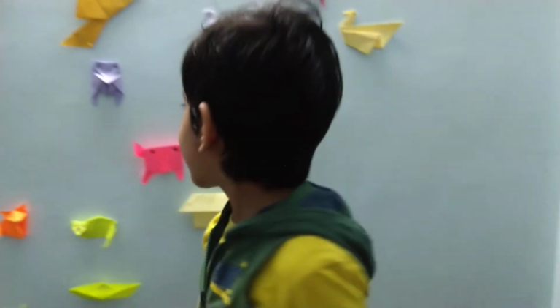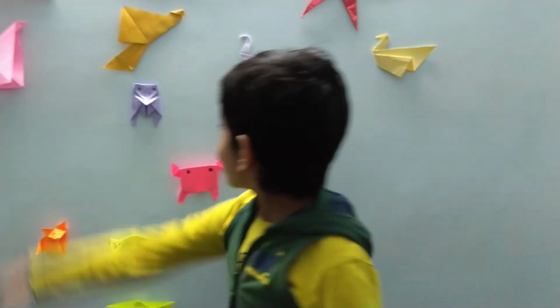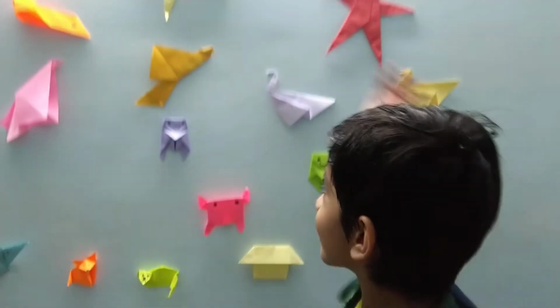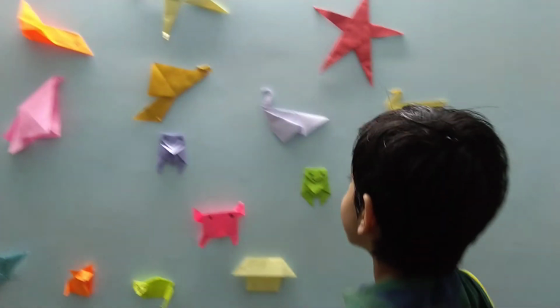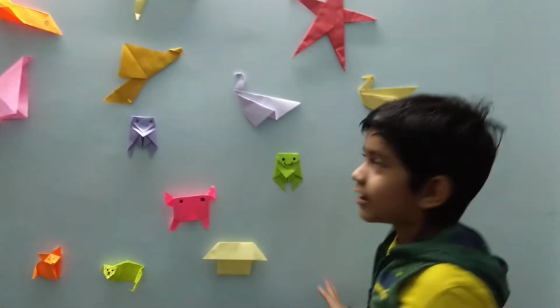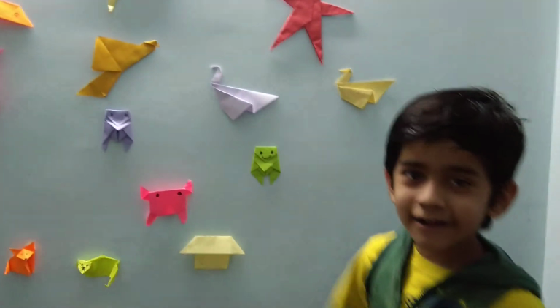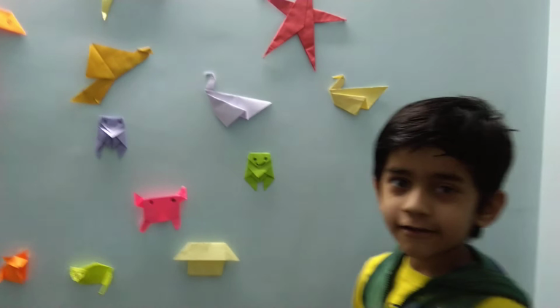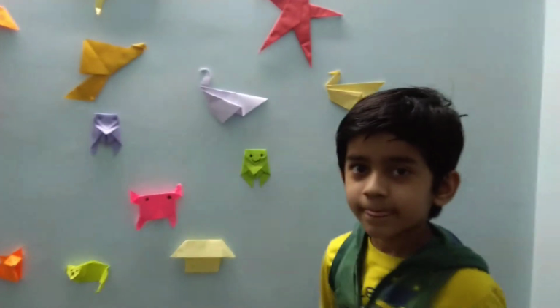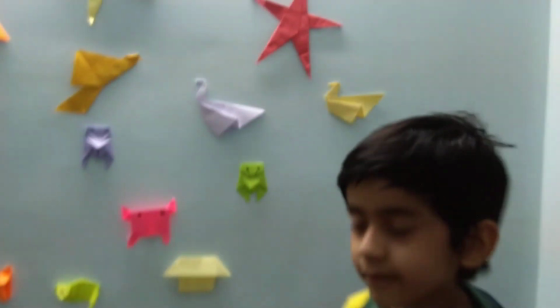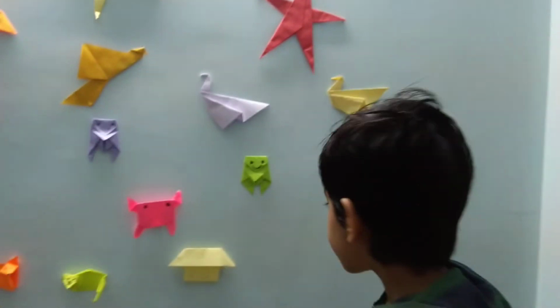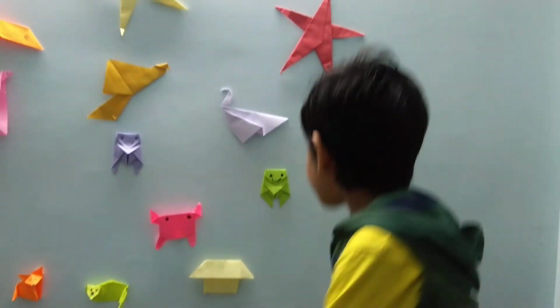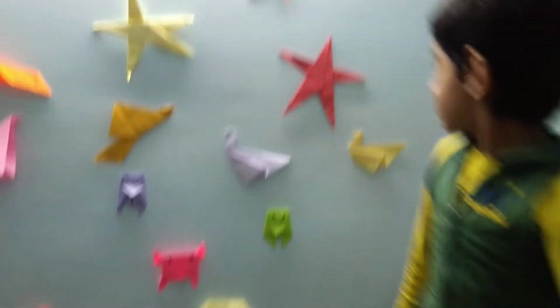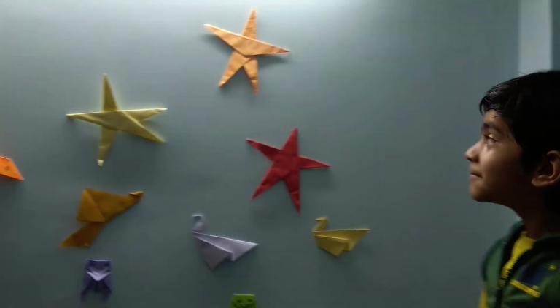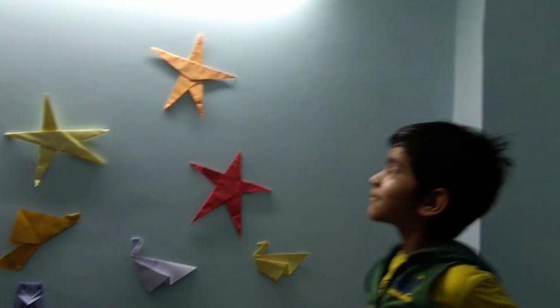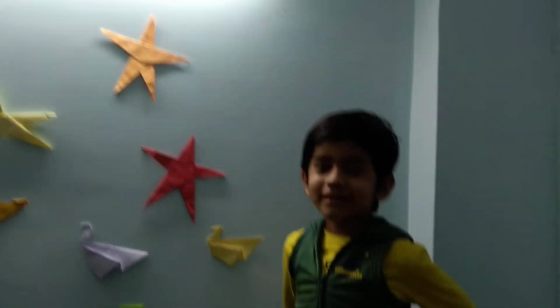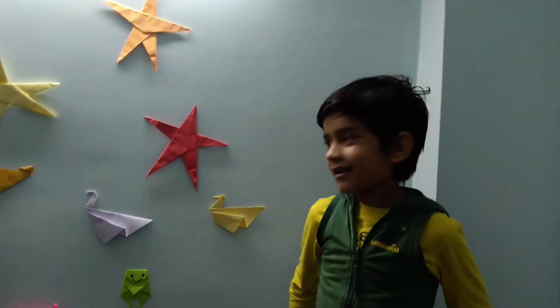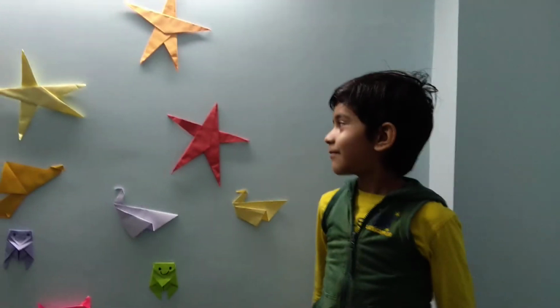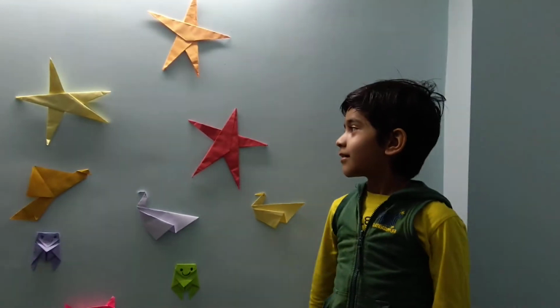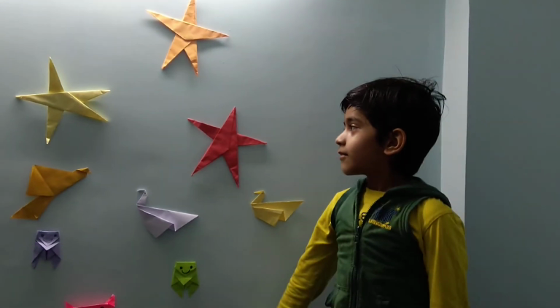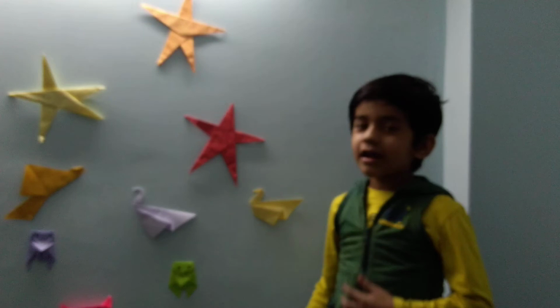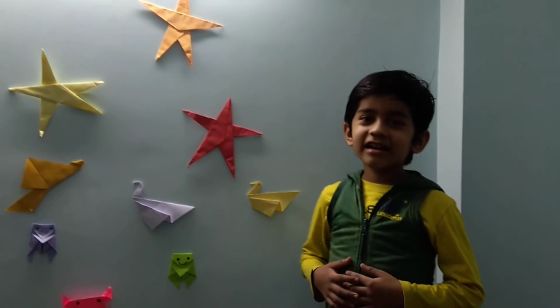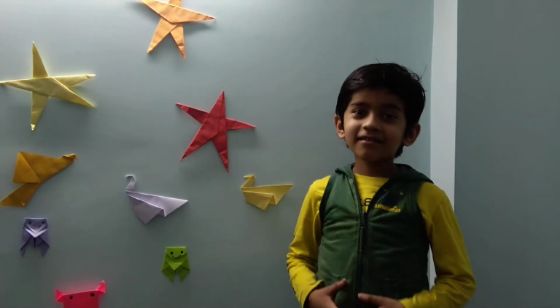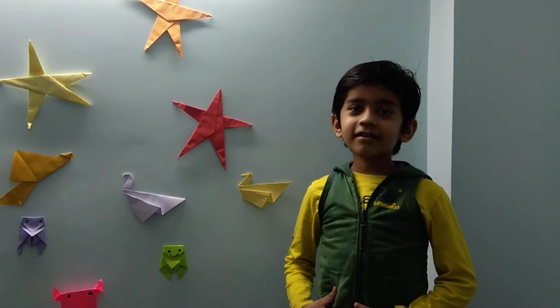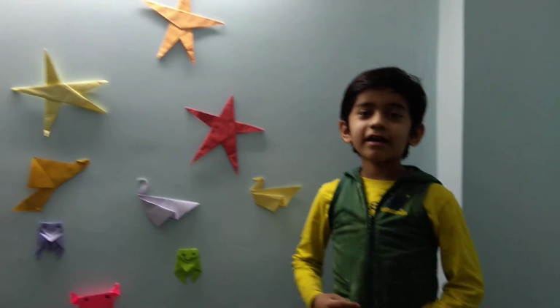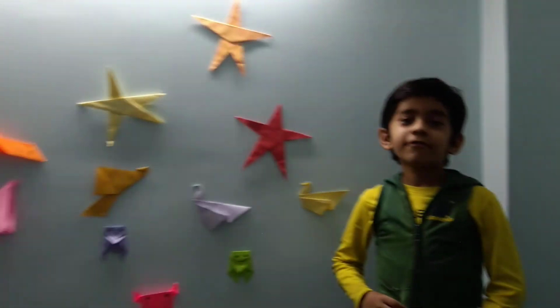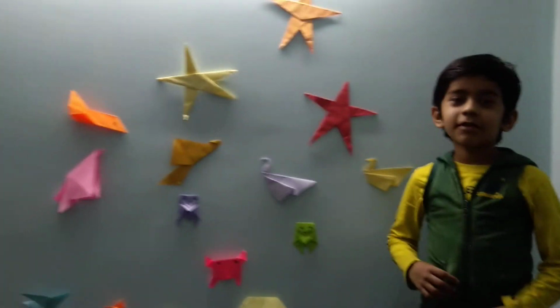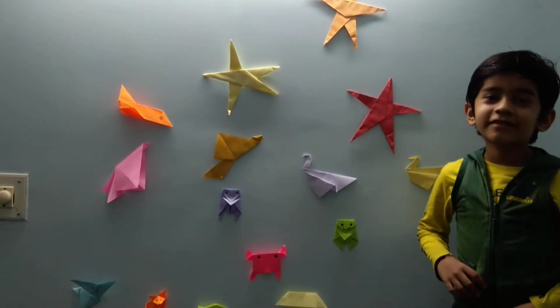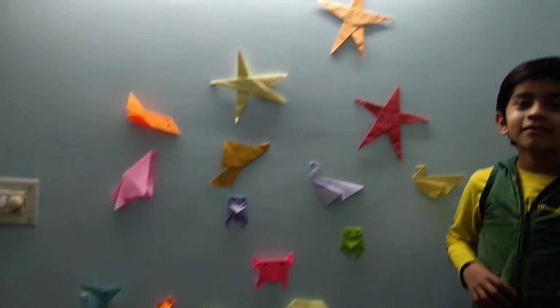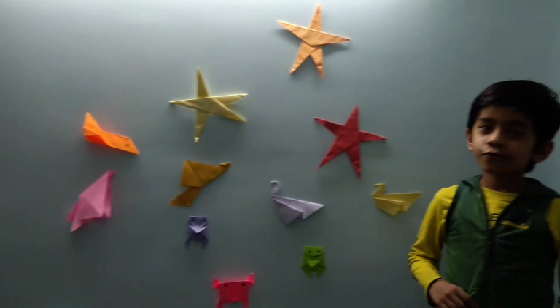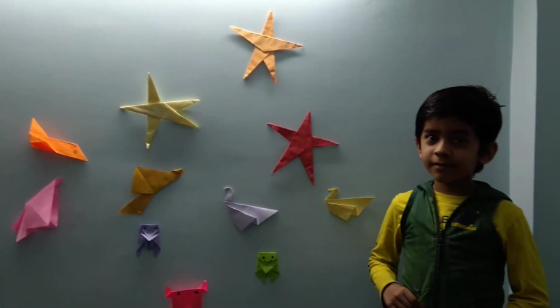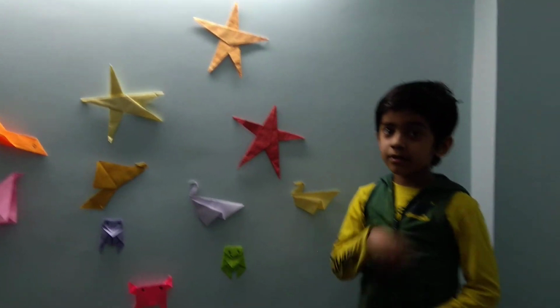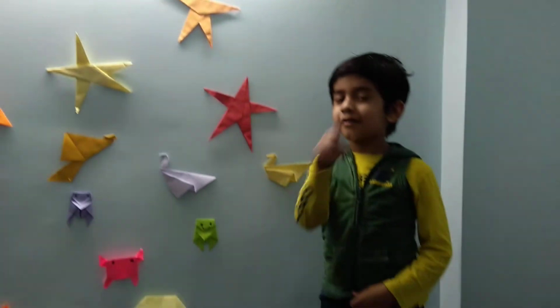How do you like it? I made it. It is by 15 by 15 square paper and centimeter.